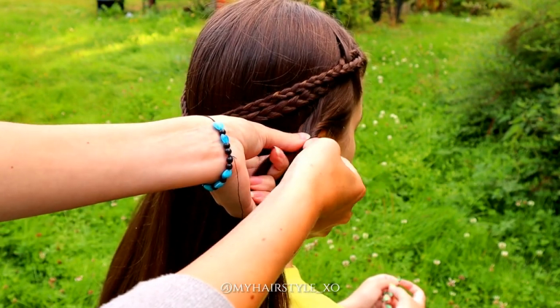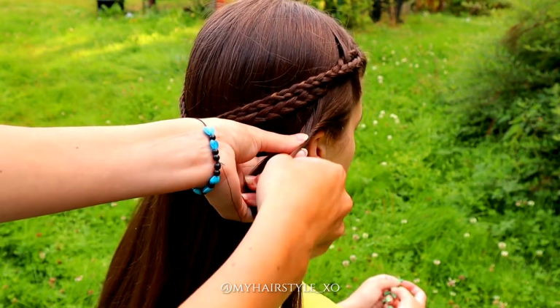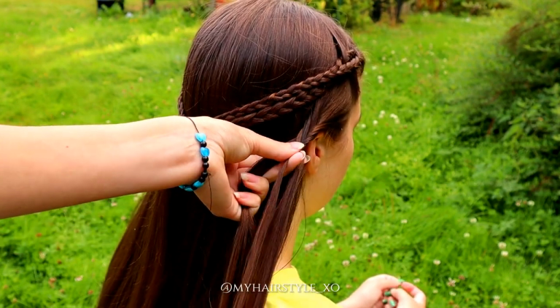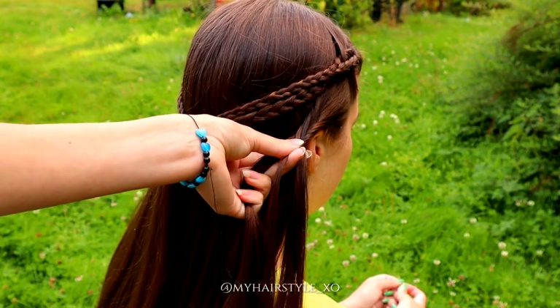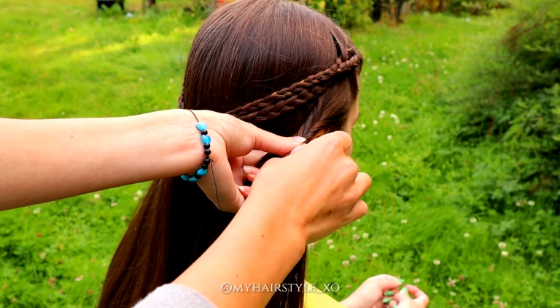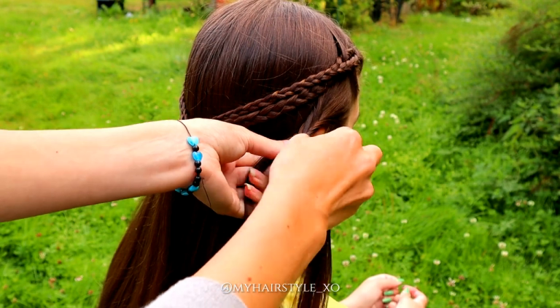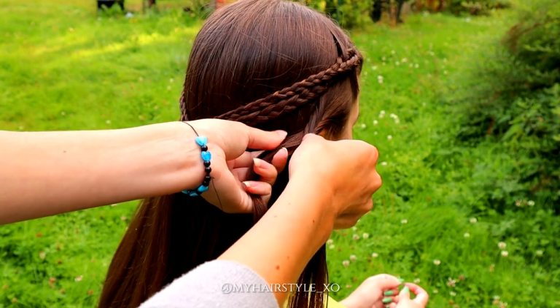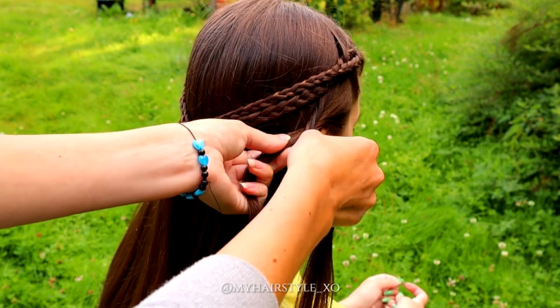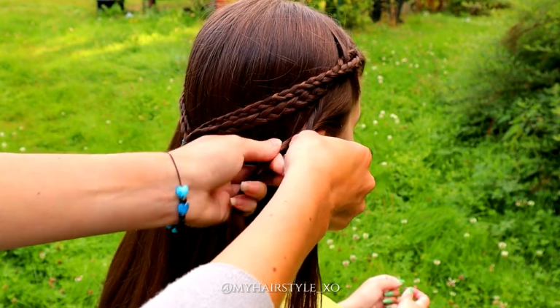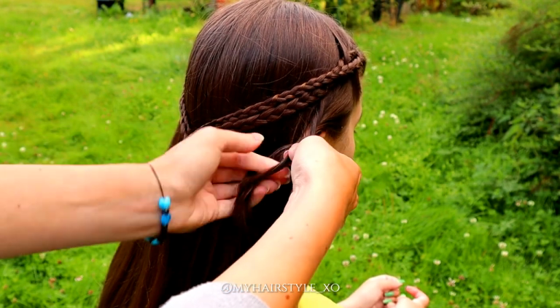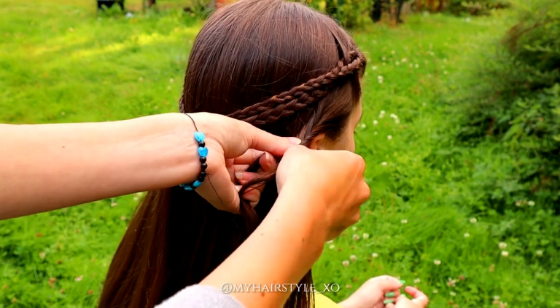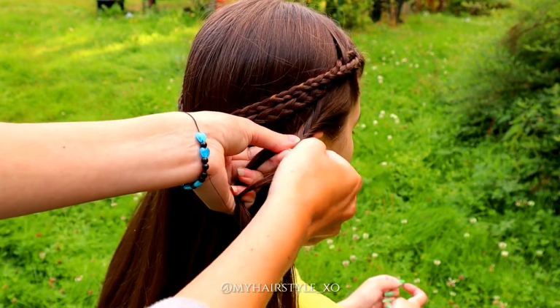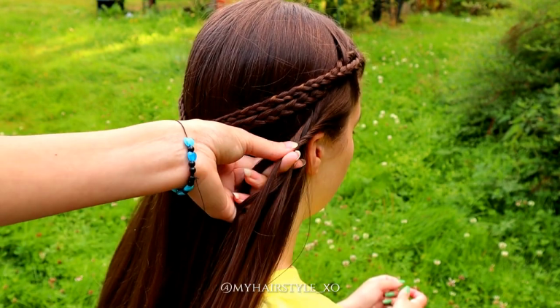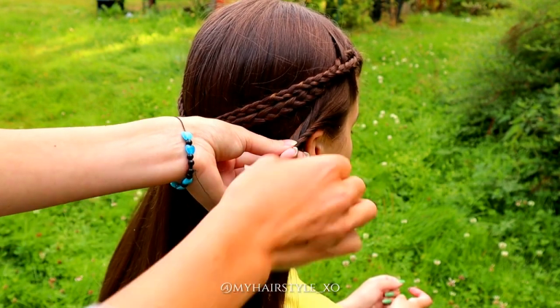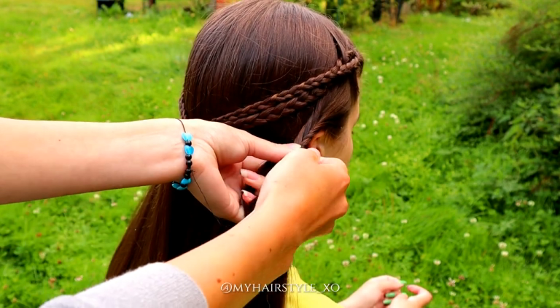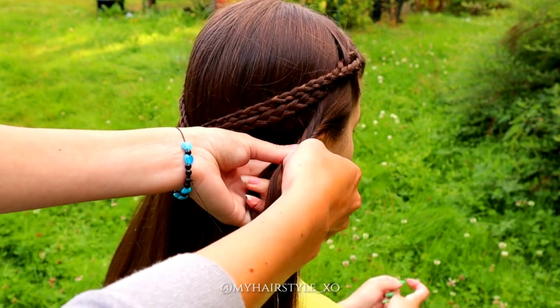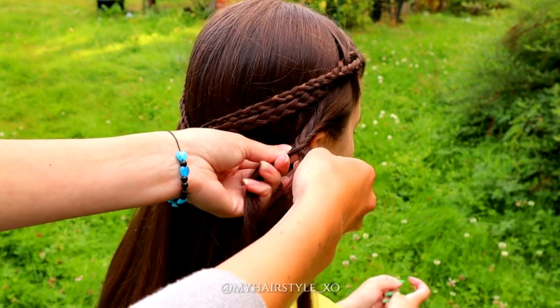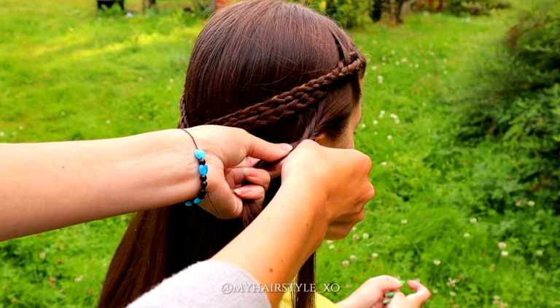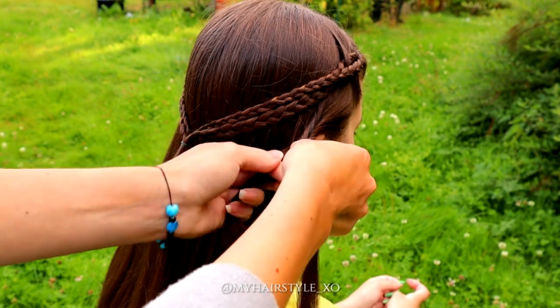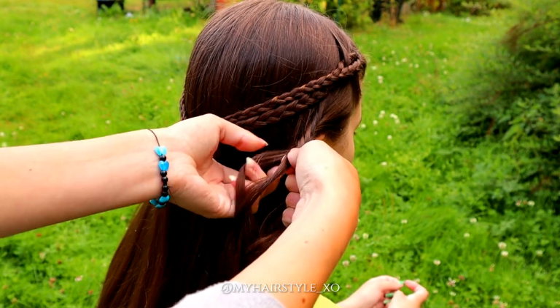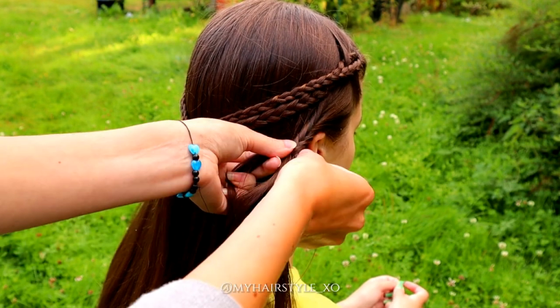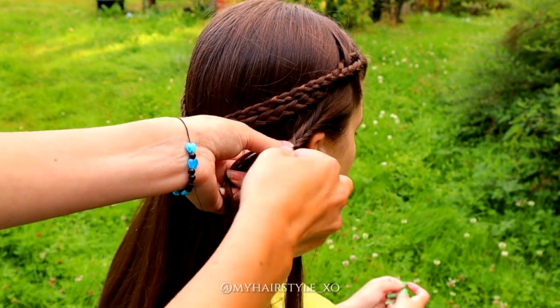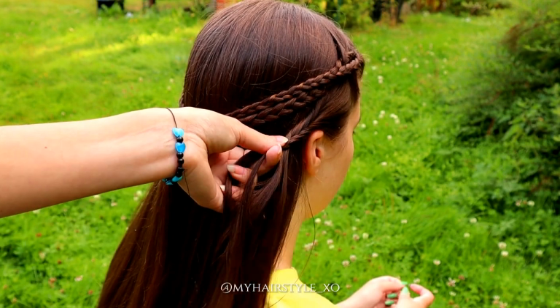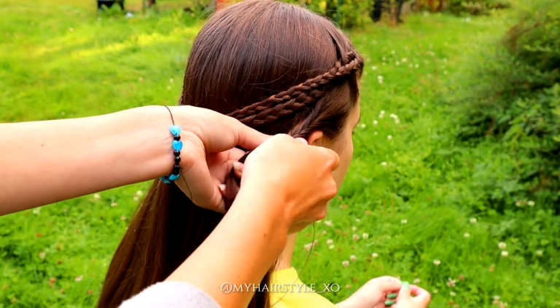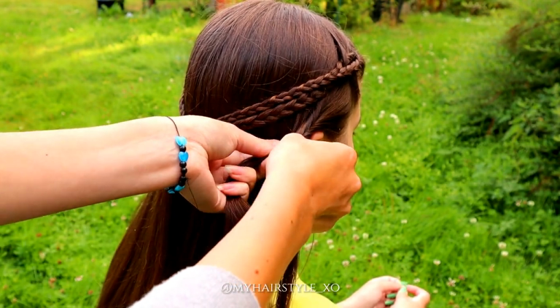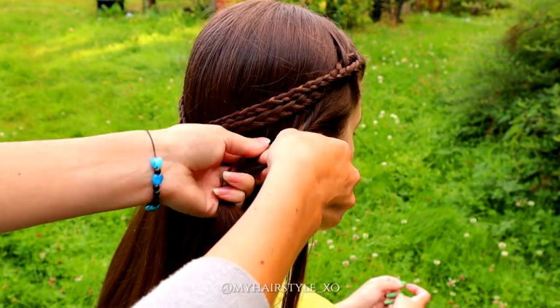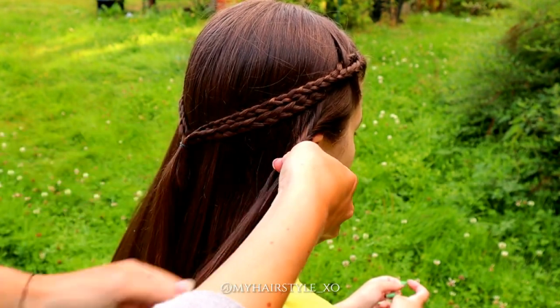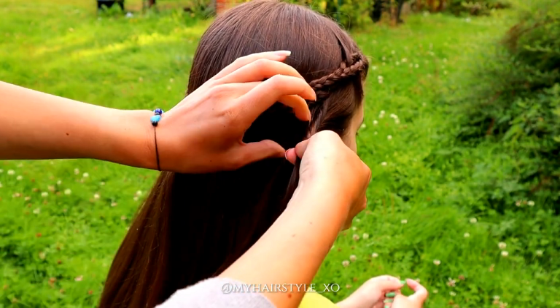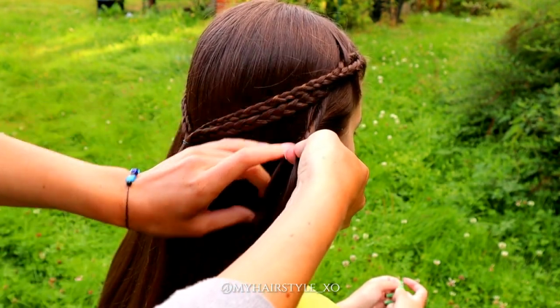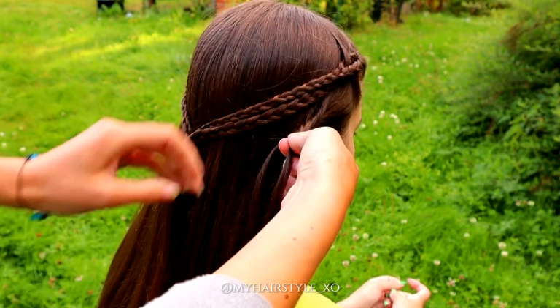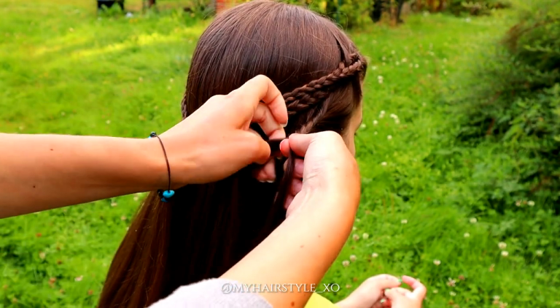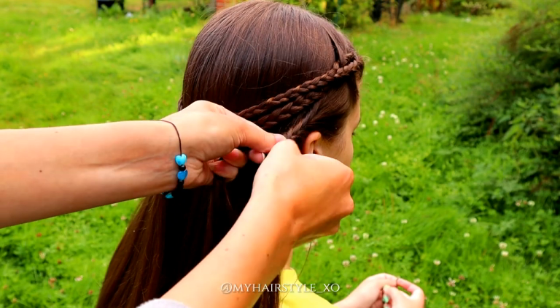Take a small piece from the right, bring it over to the left. Then from left over to the right, and from right over to the left. Keep on repeating this pattern.